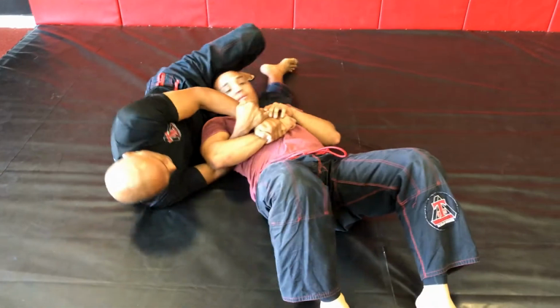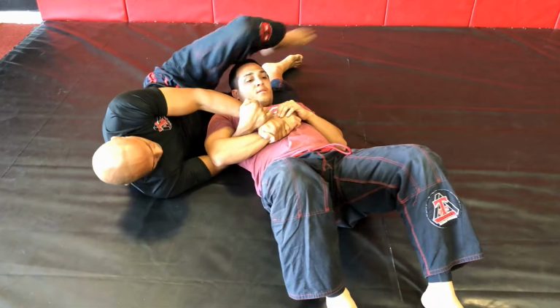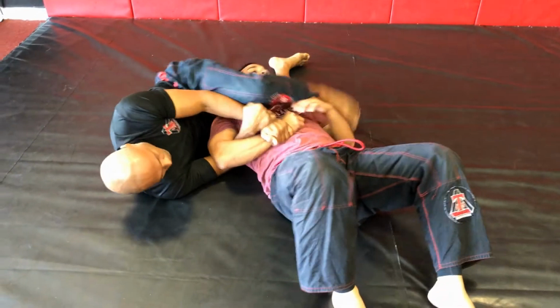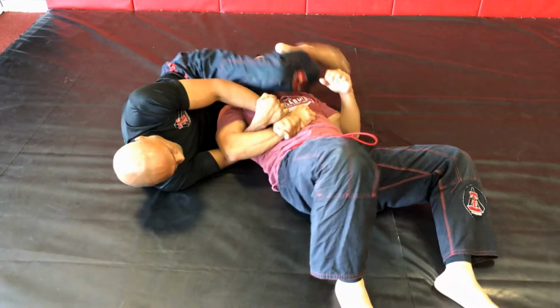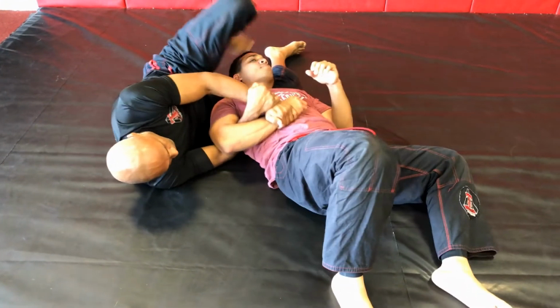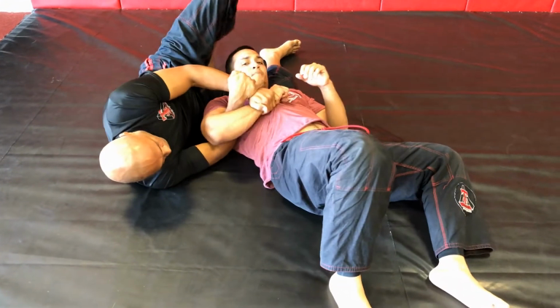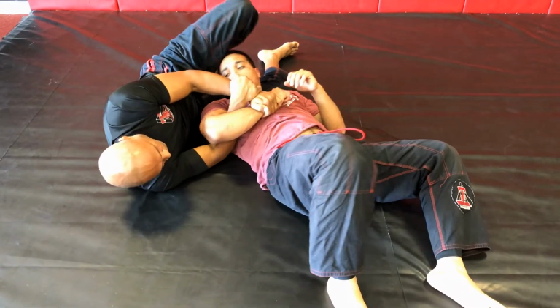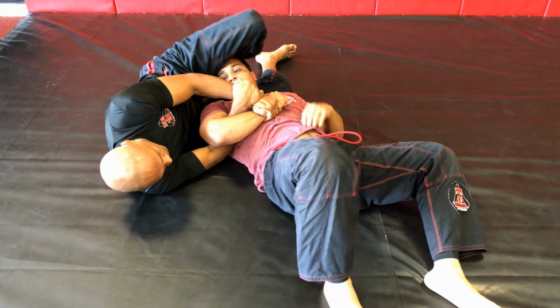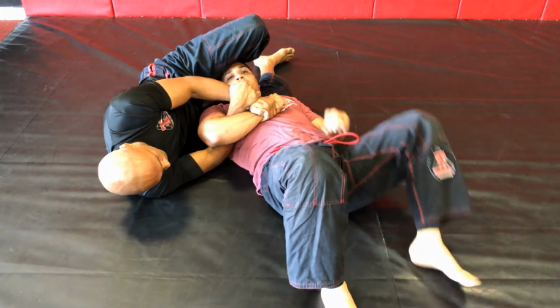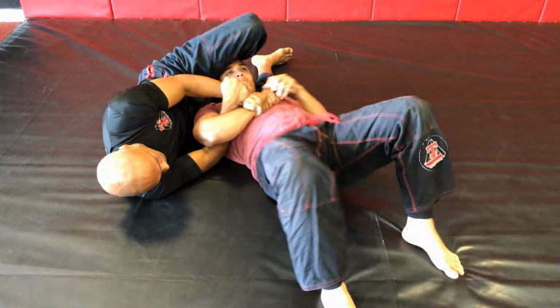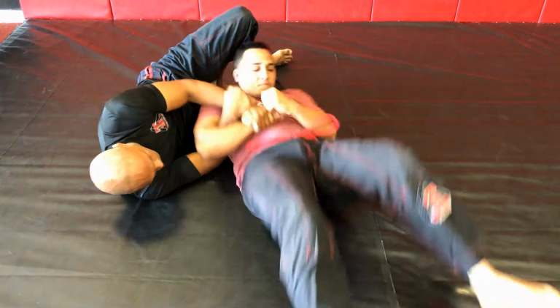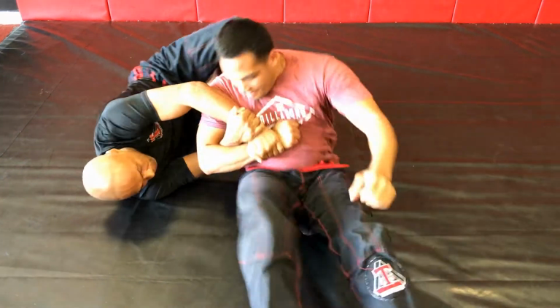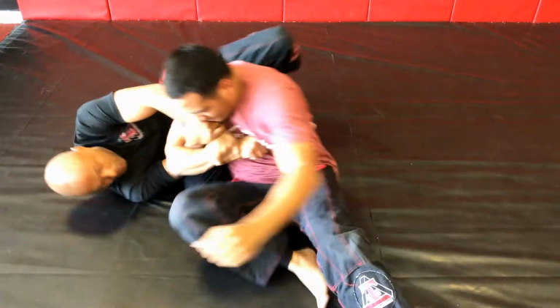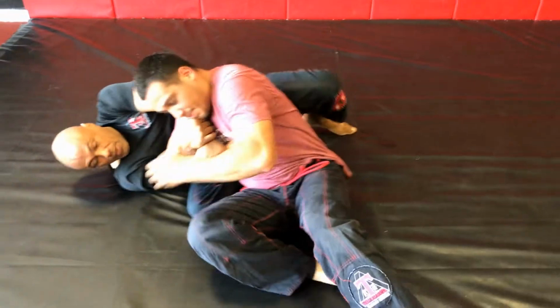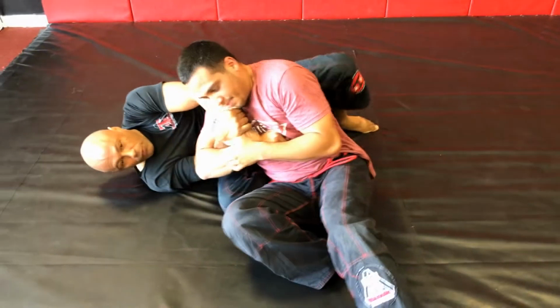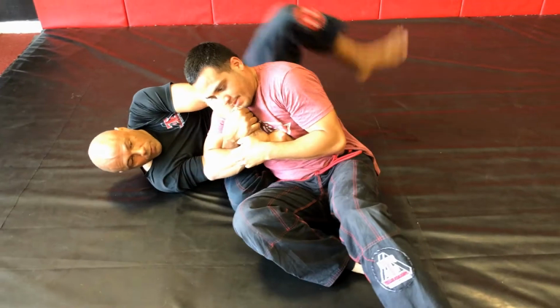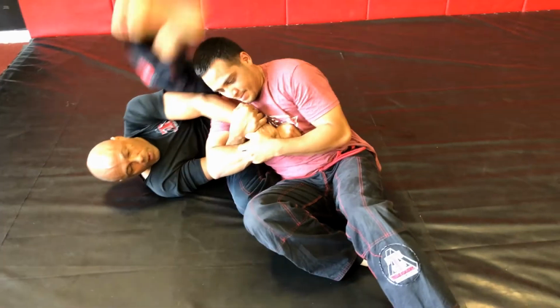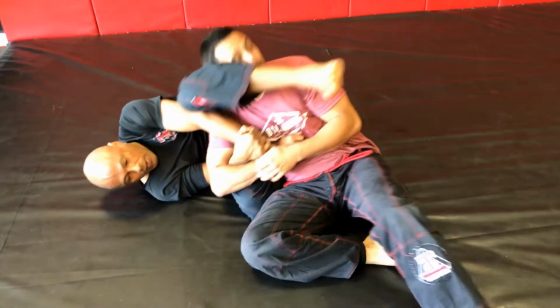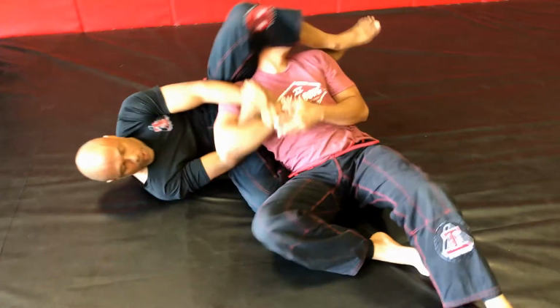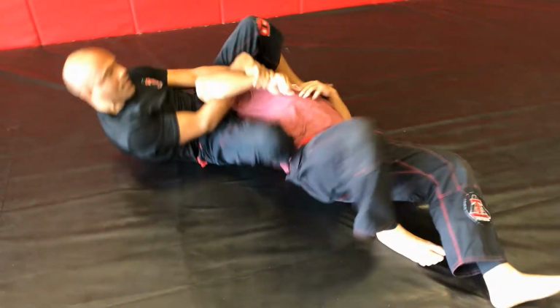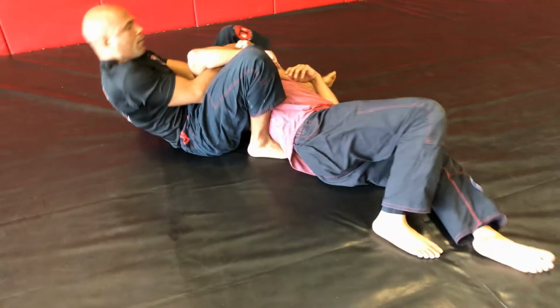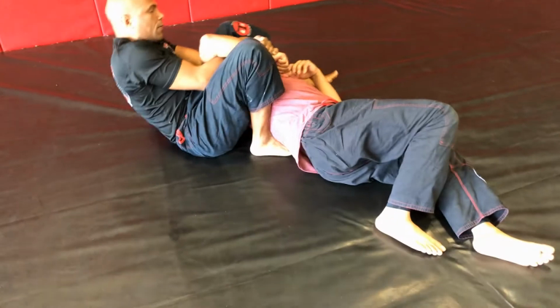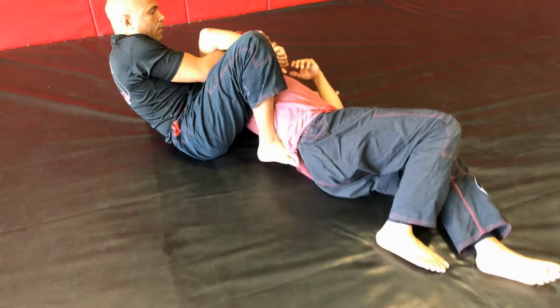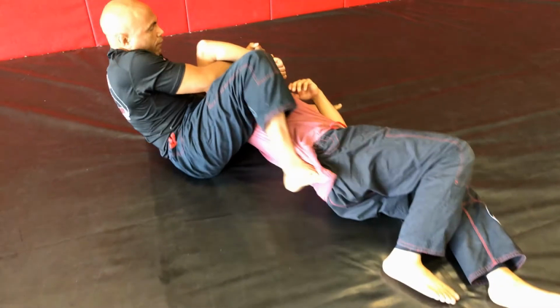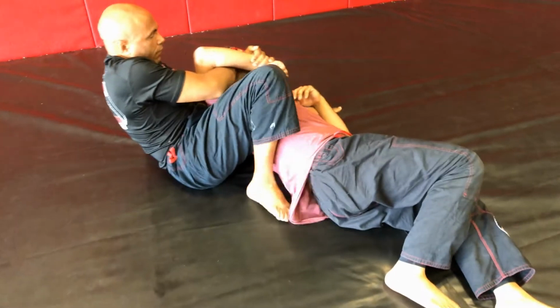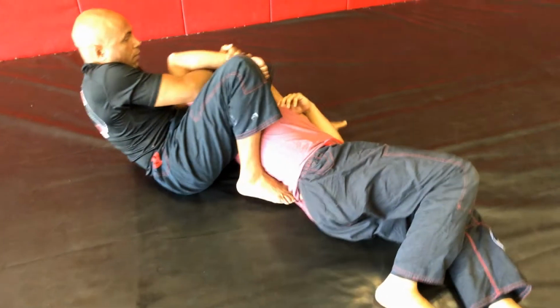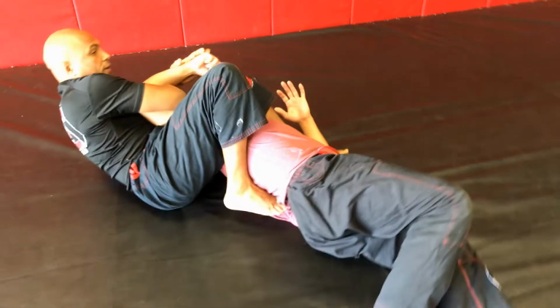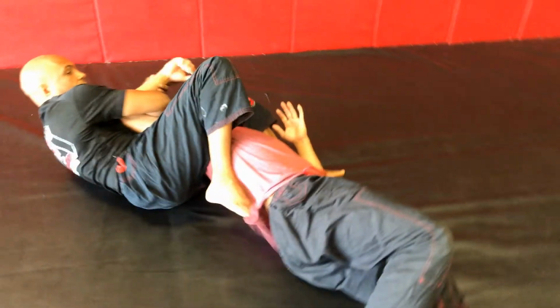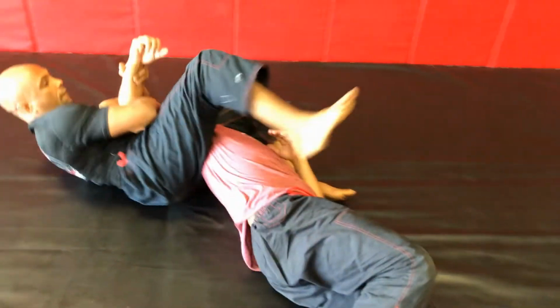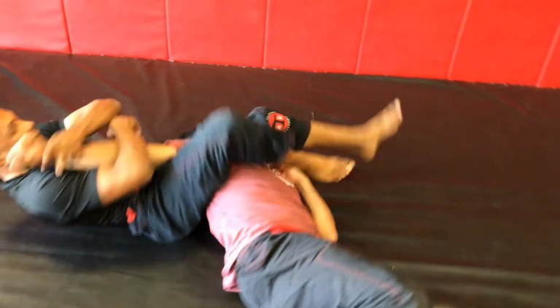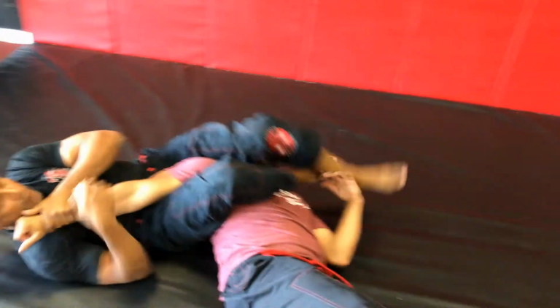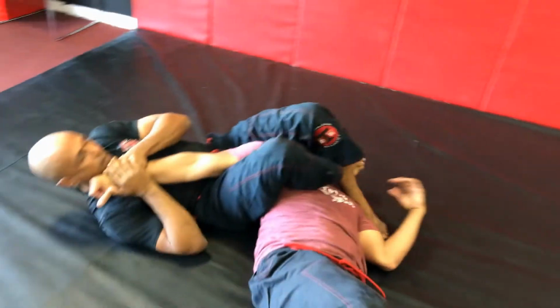And this is a whole series you can practice. On this next one, make sure his arm is tucked to his chest, elbow off the floor, bottom knee slides in. And I'm going to finish now with the jujigatami.